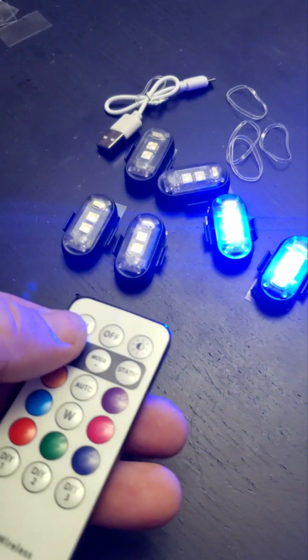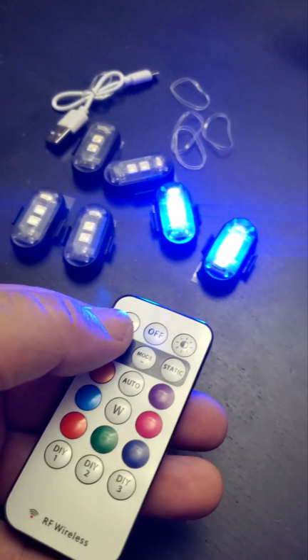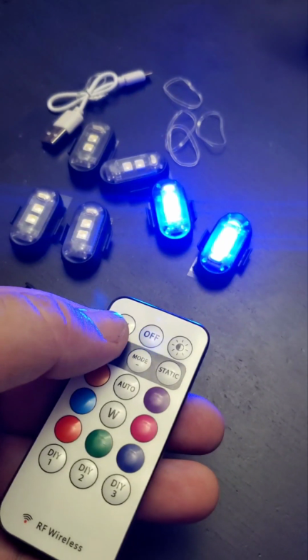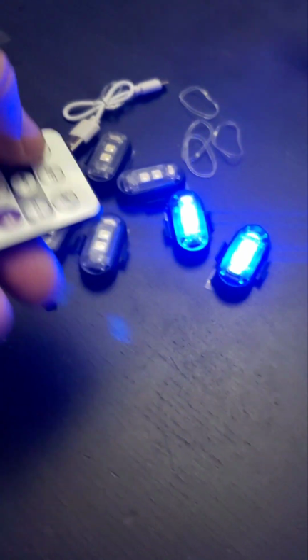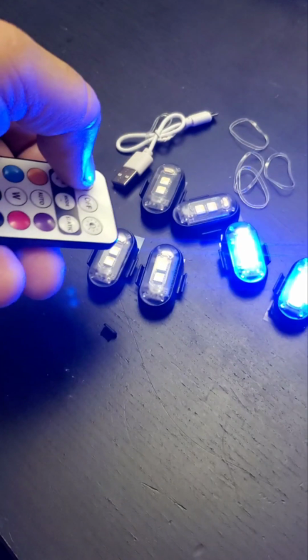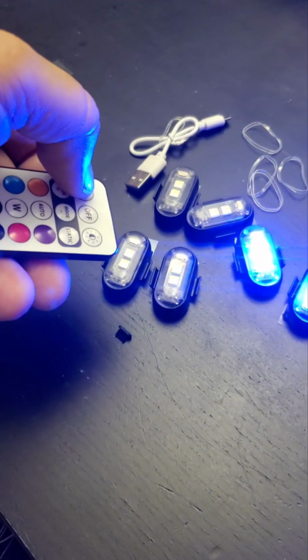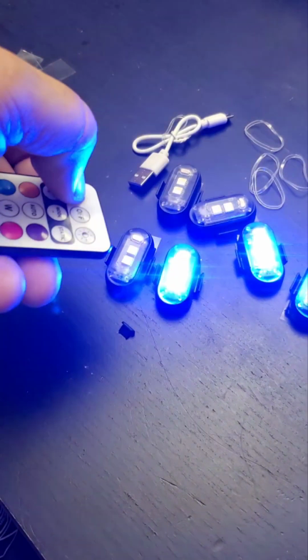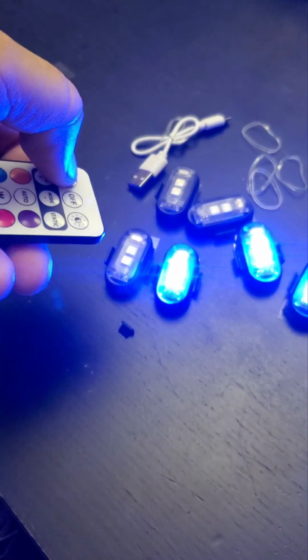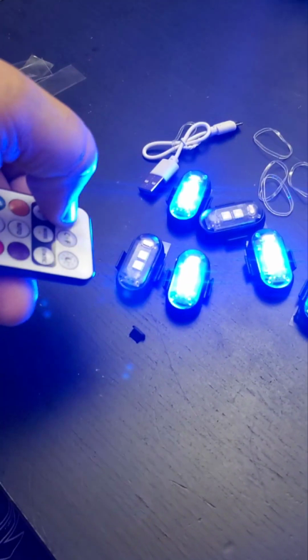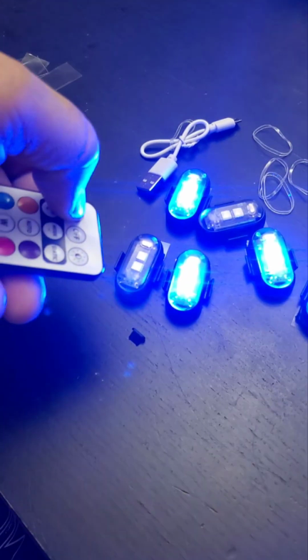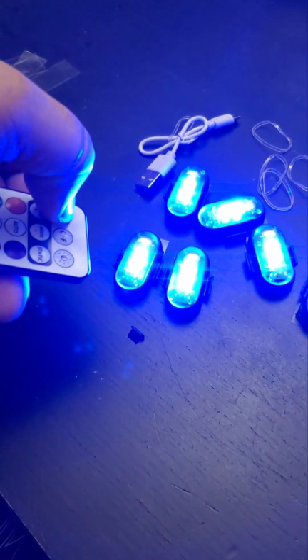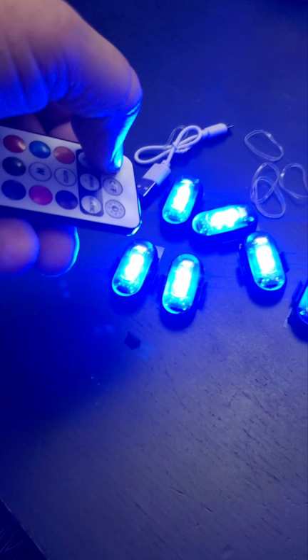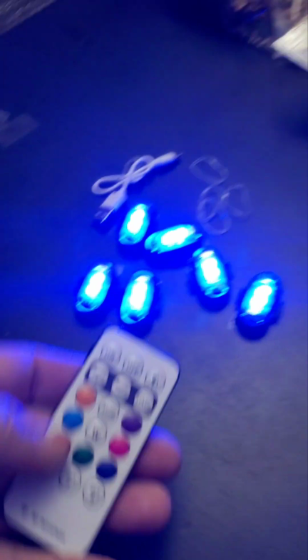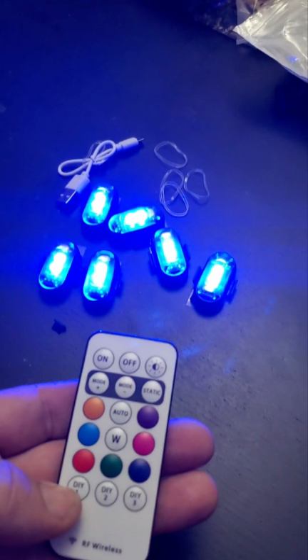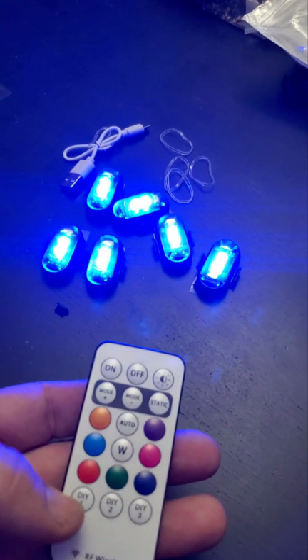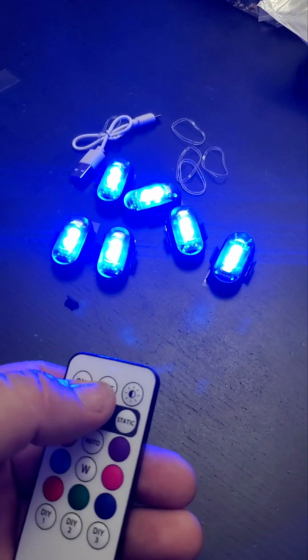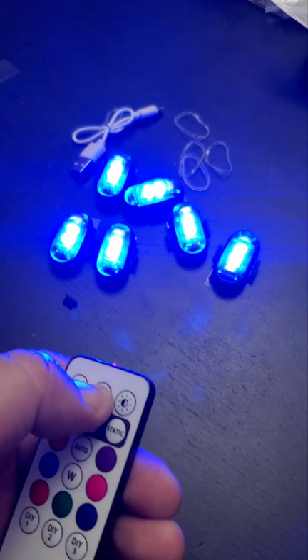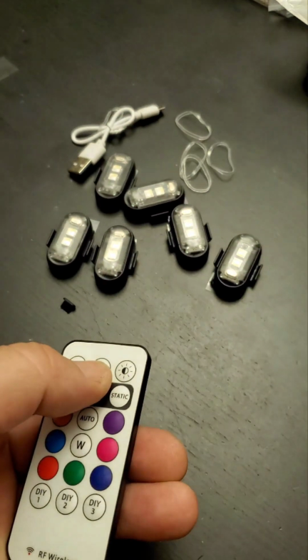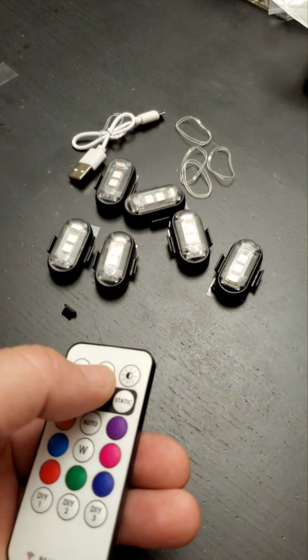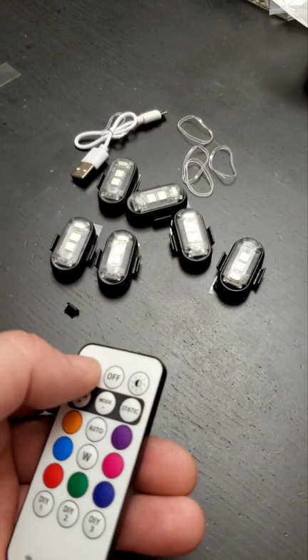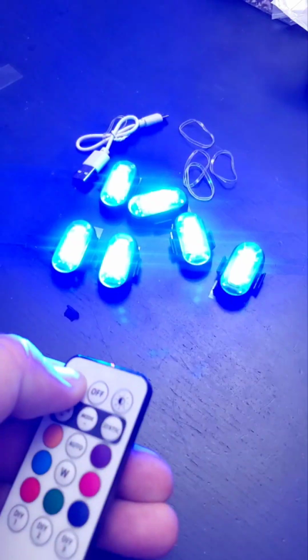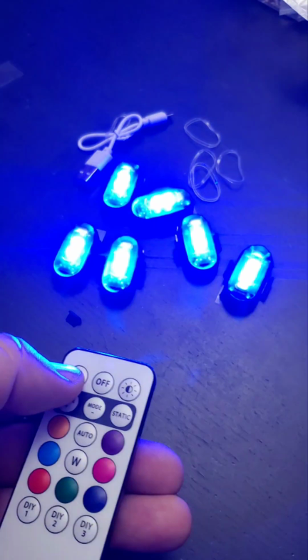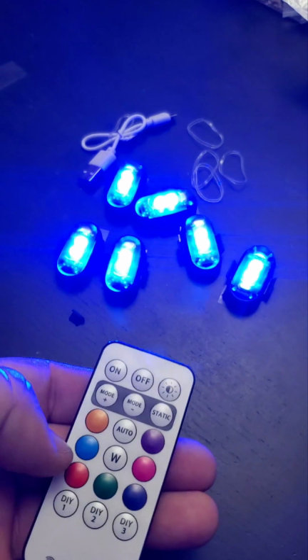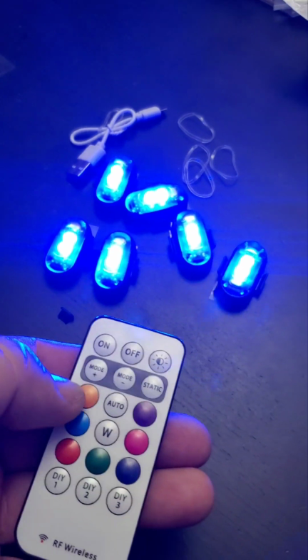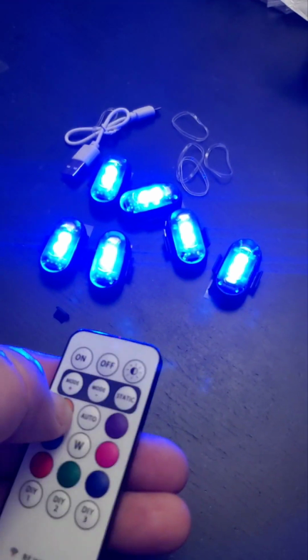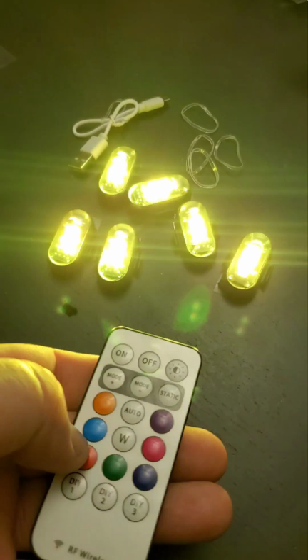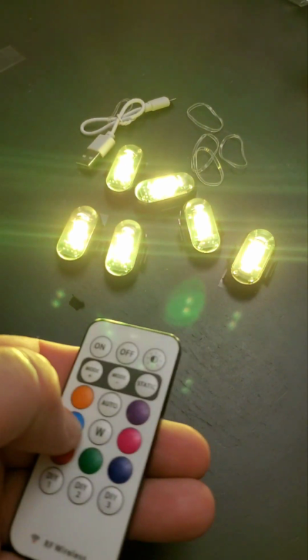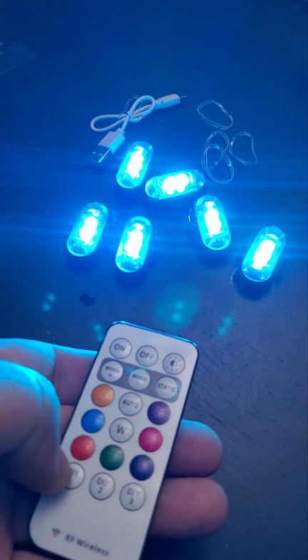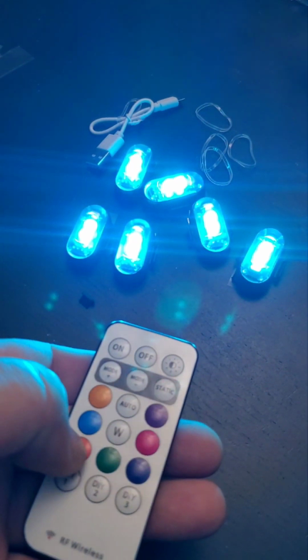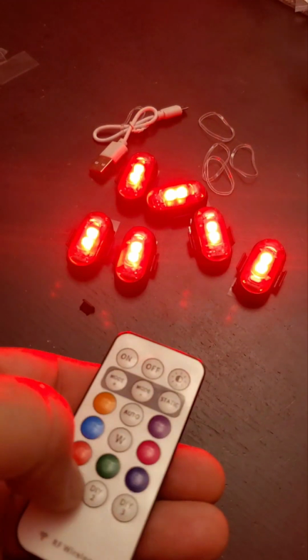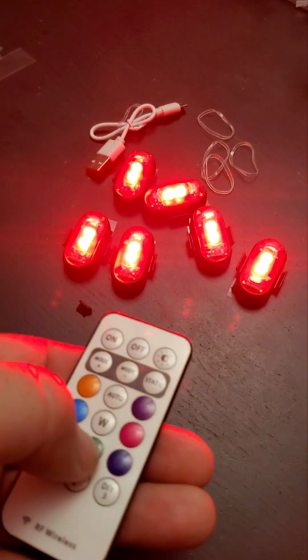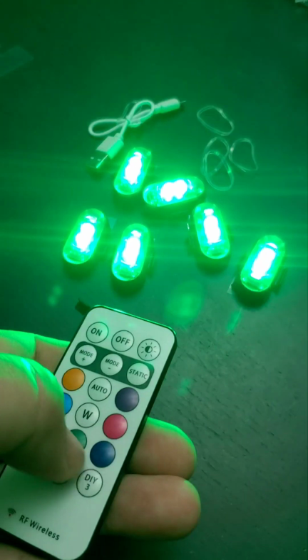To turn them all on, press the on button — if only two come on, press it again and keep pressing until they're all on. Once they're all on, you can turn them all off, then back on, and cycle through all the different colors.